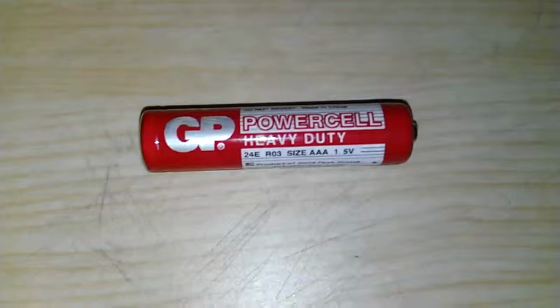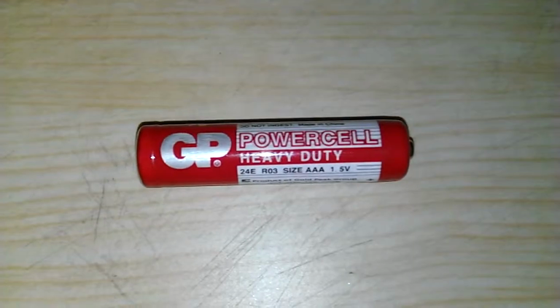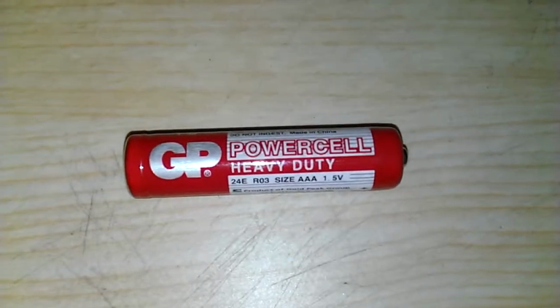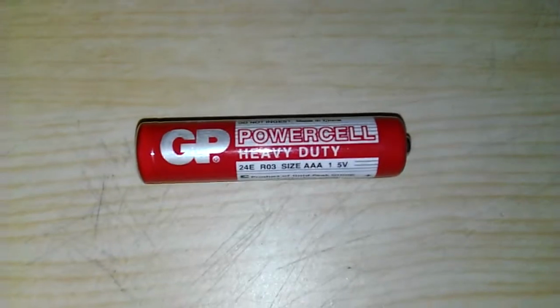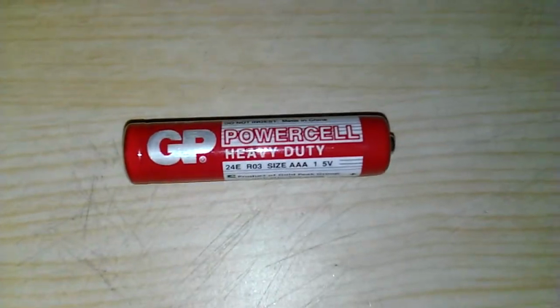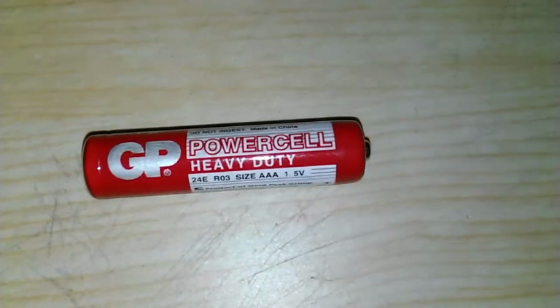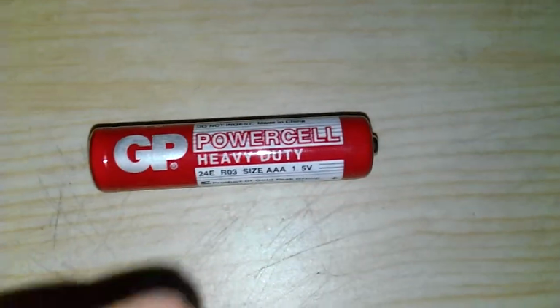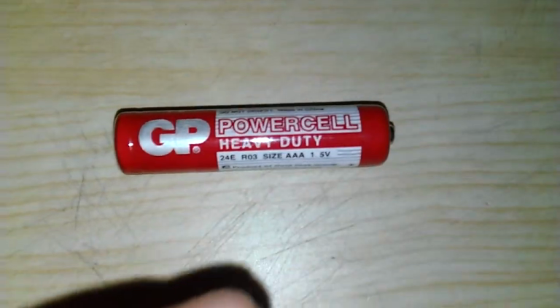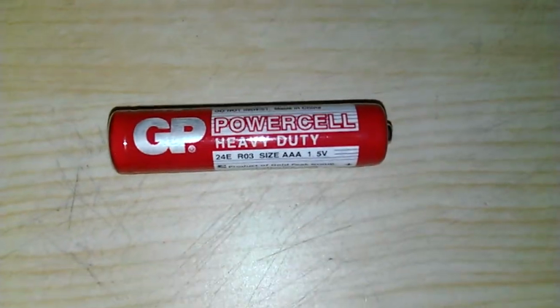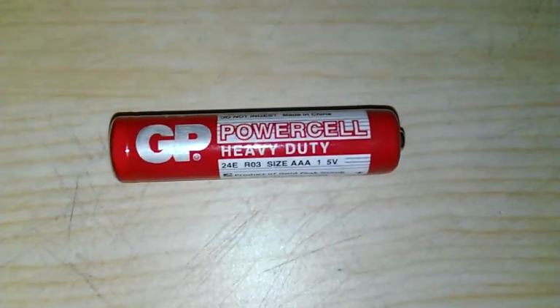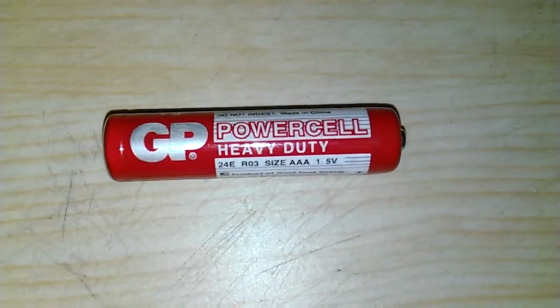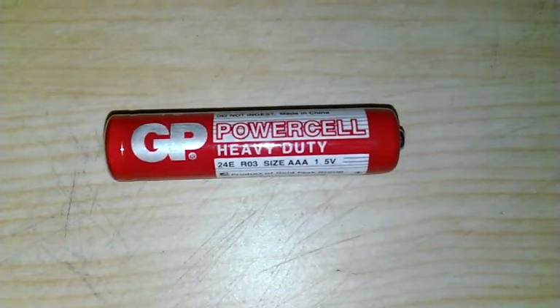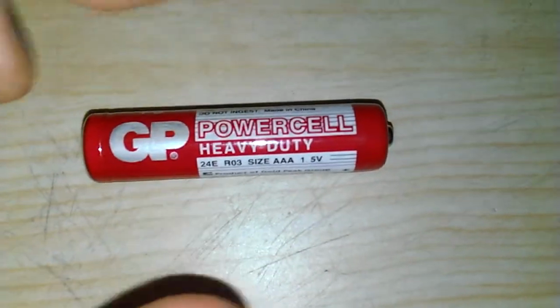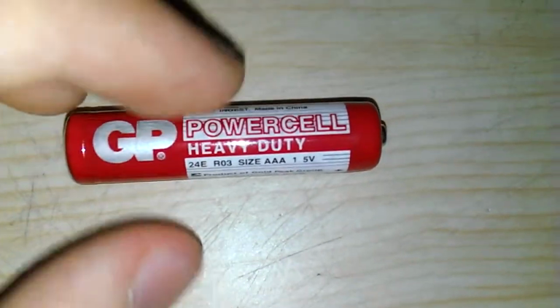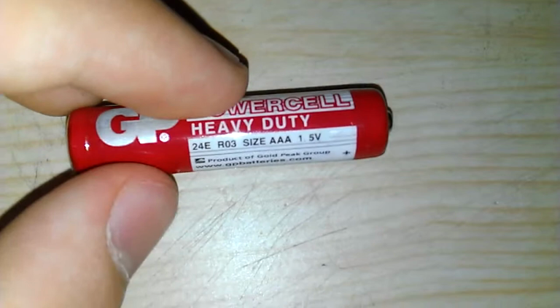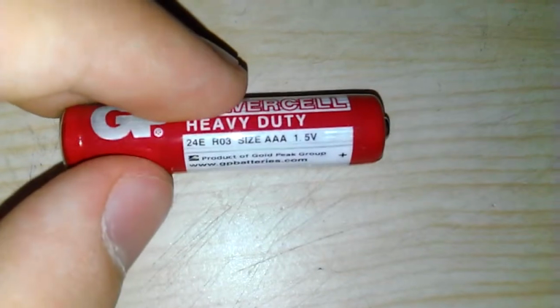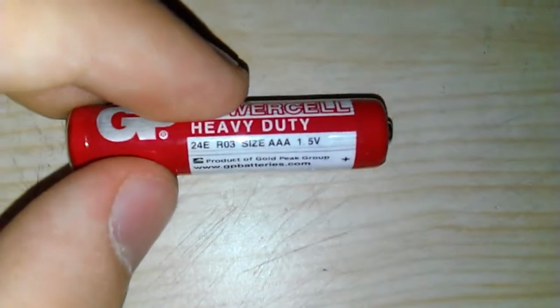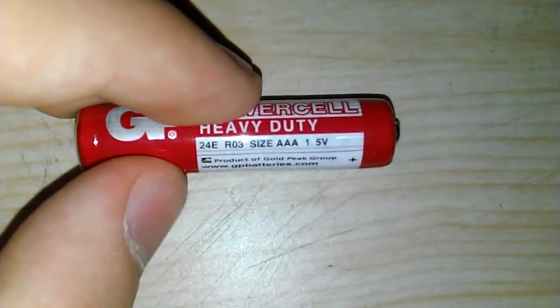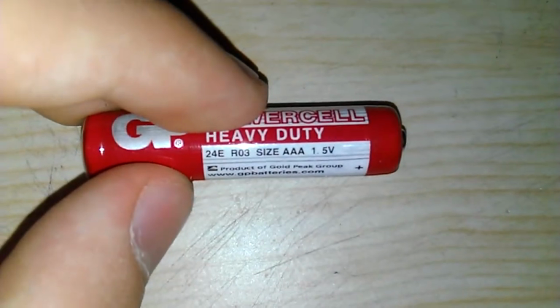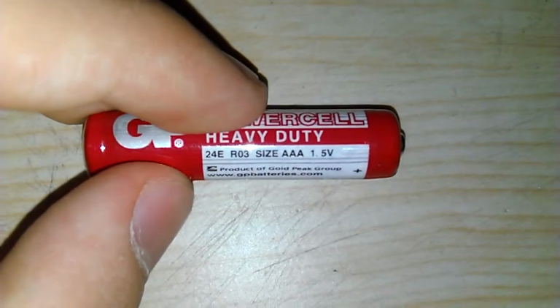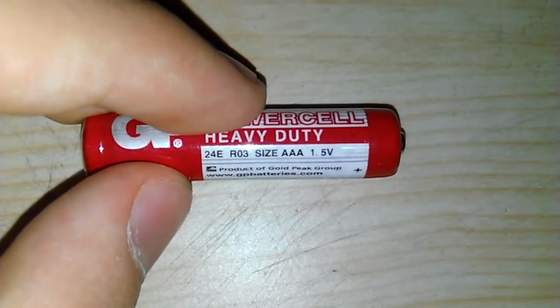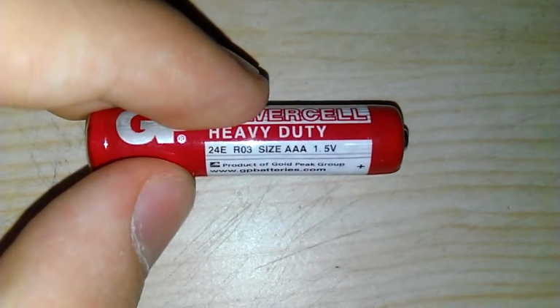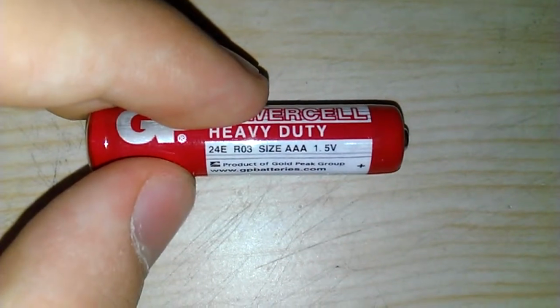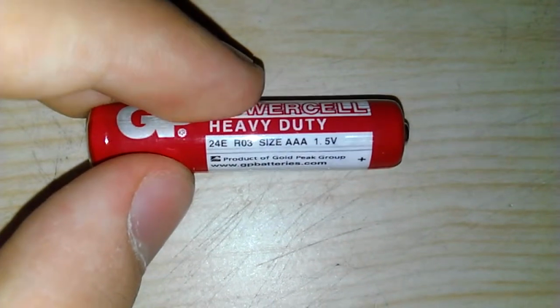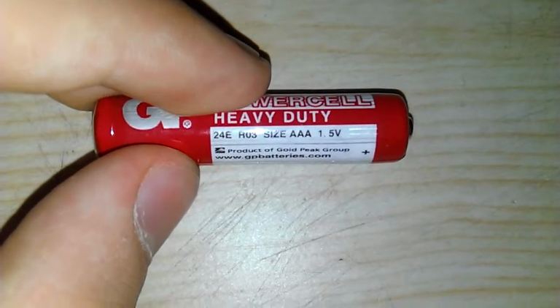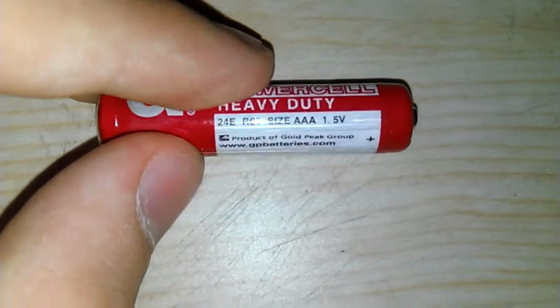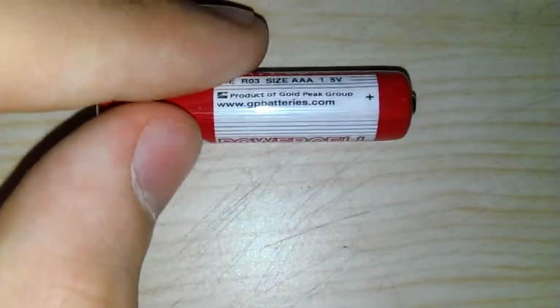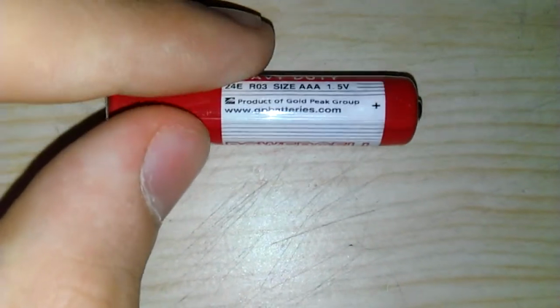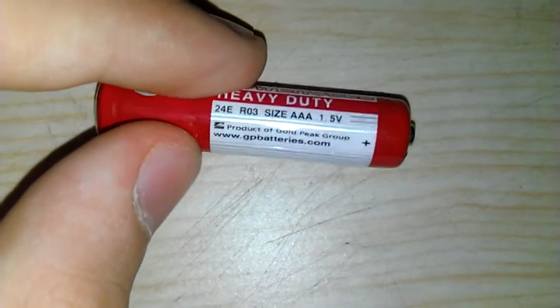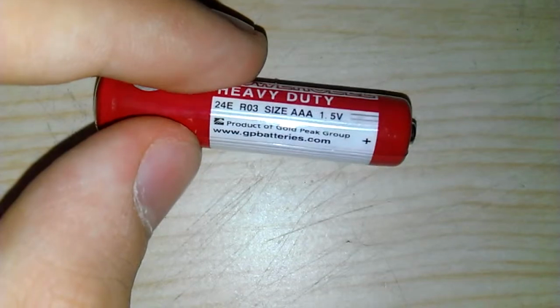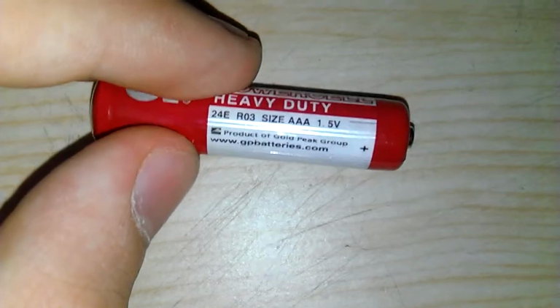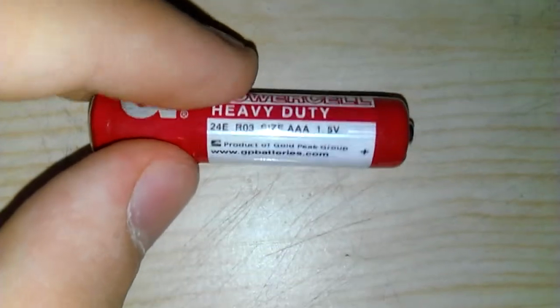This here is the GP PowerCell Heavy Duty 24E R03, size AAA, one and a half volts, product of Gold Peak Group.